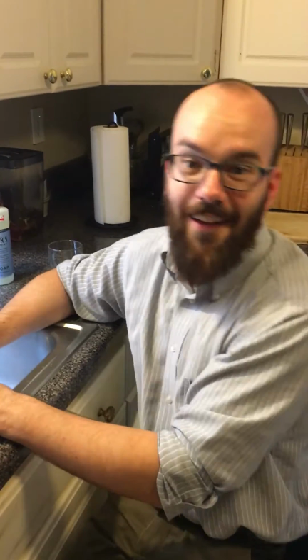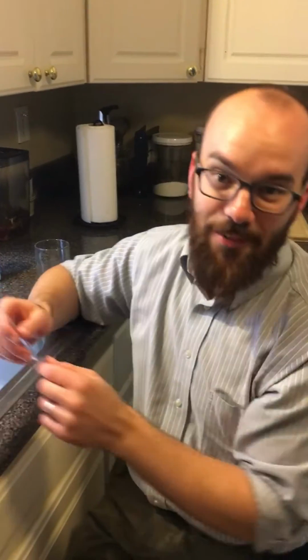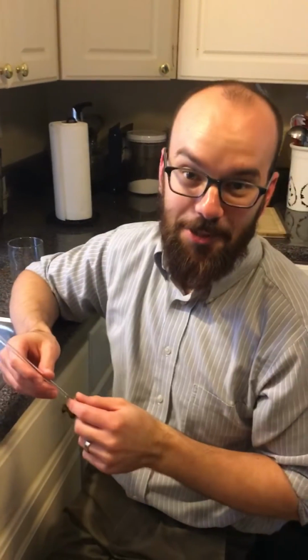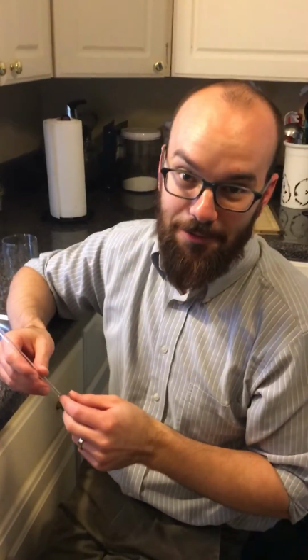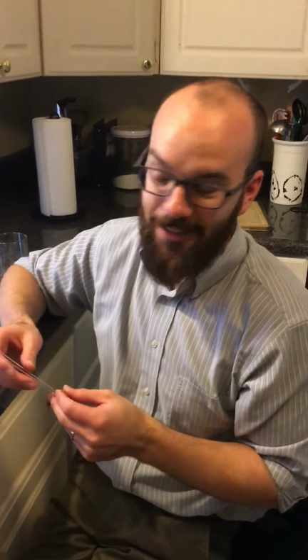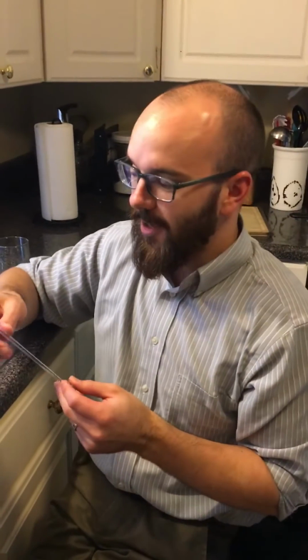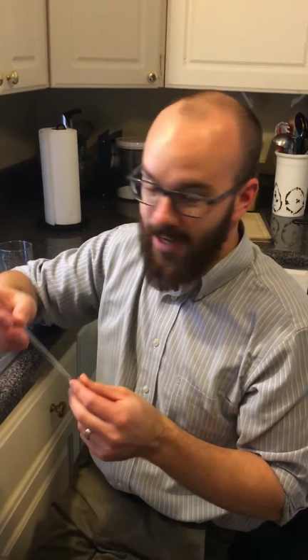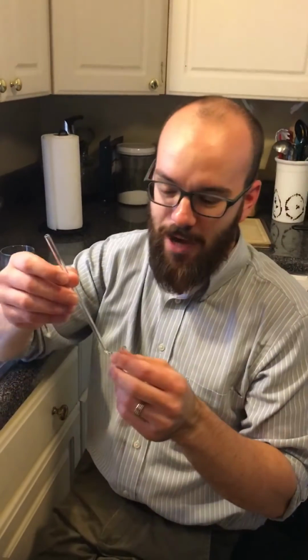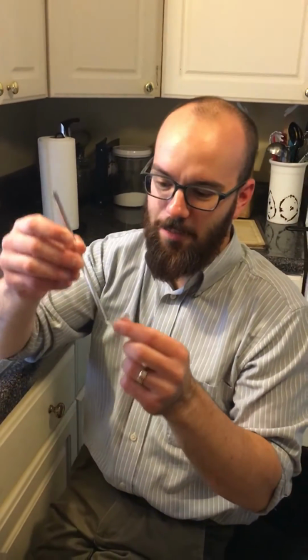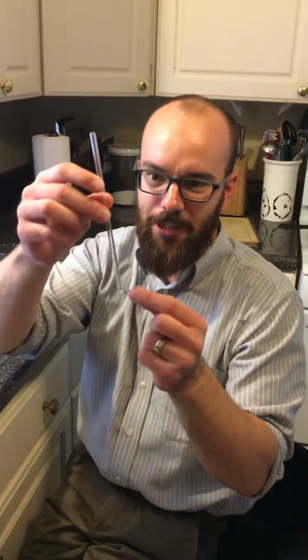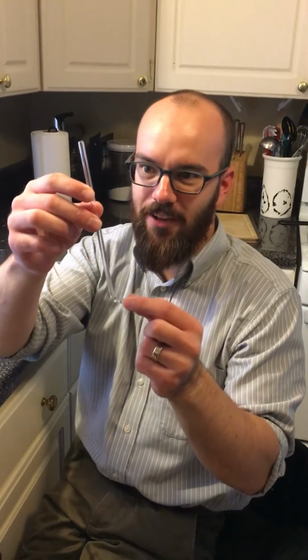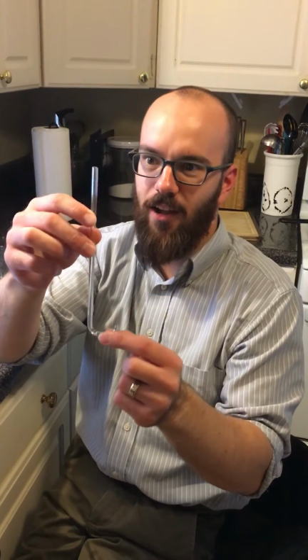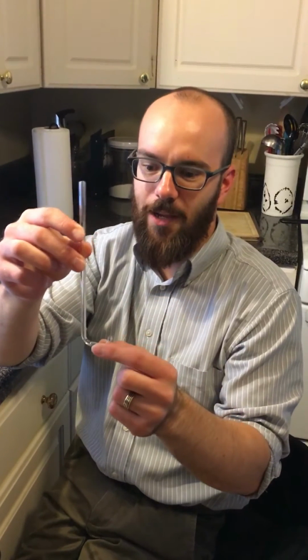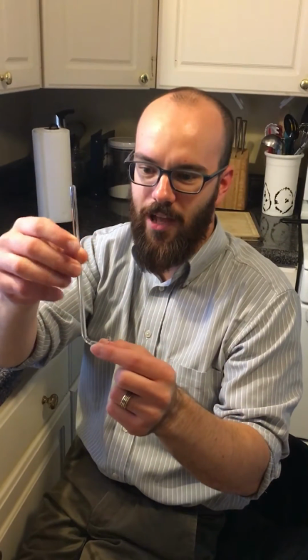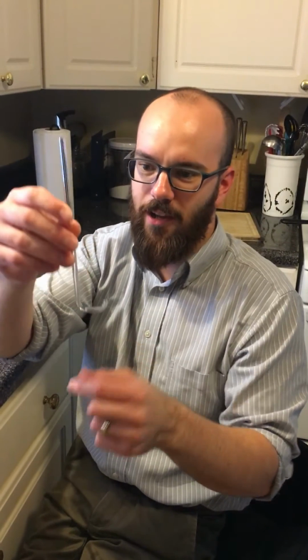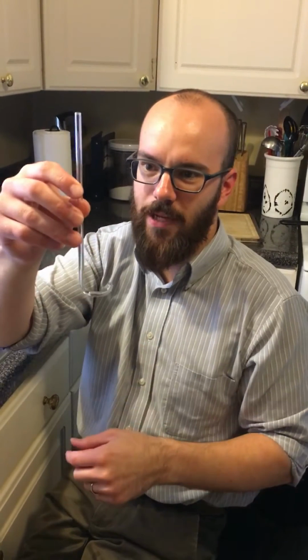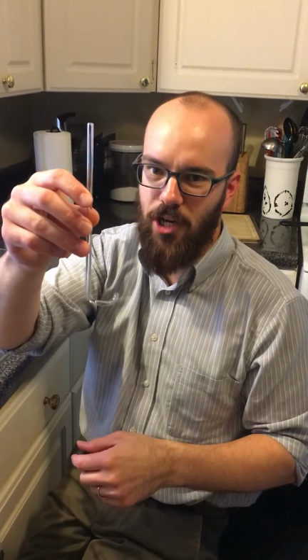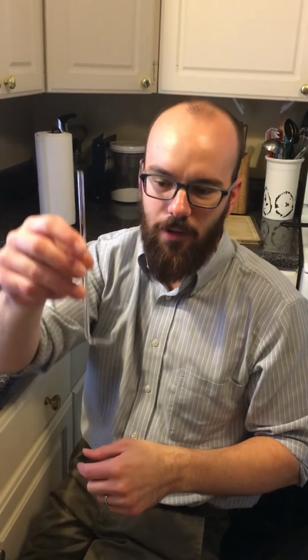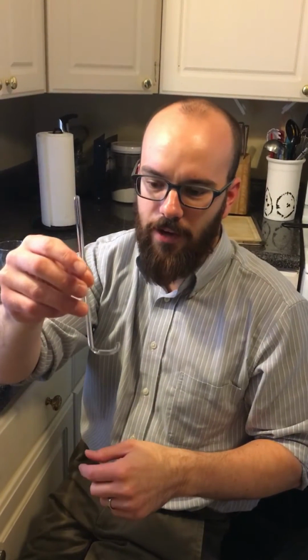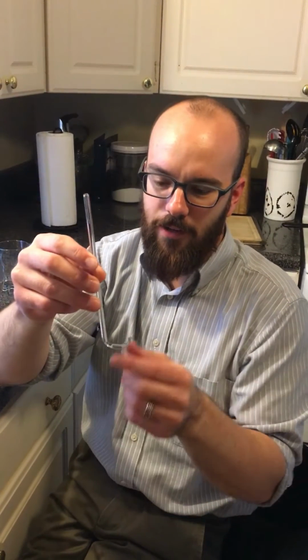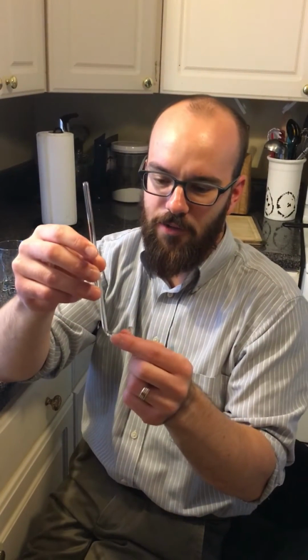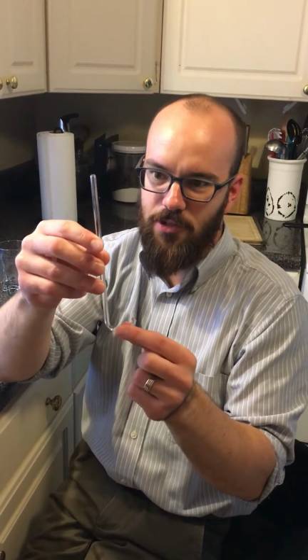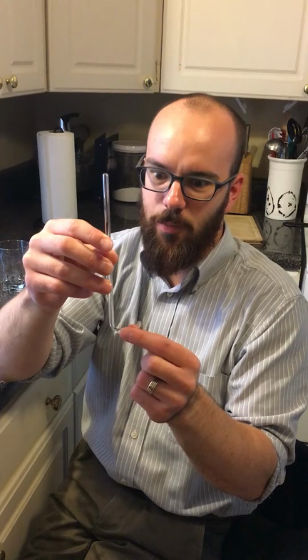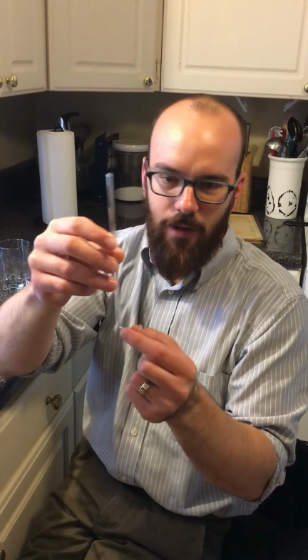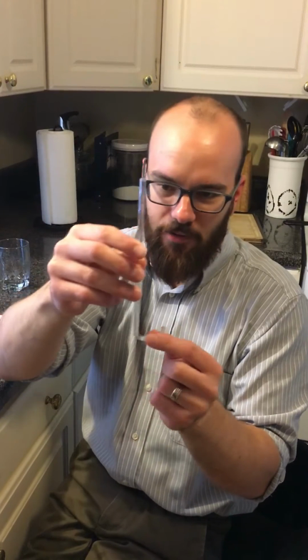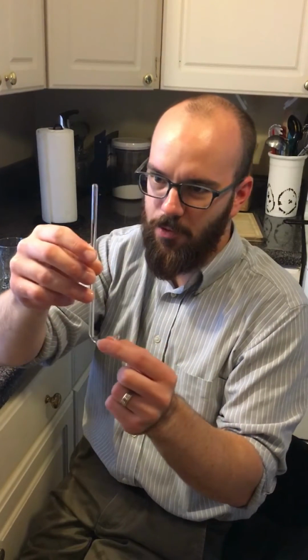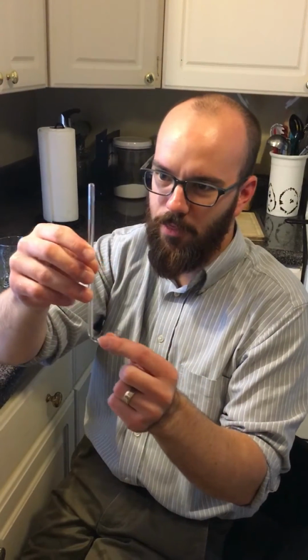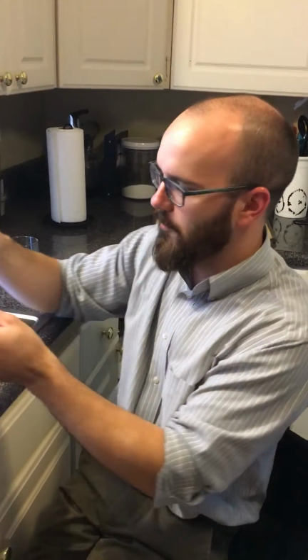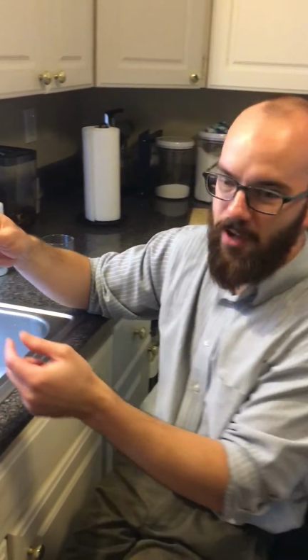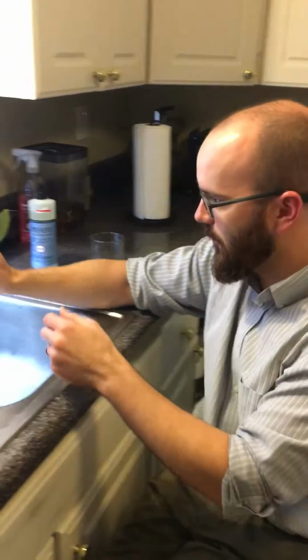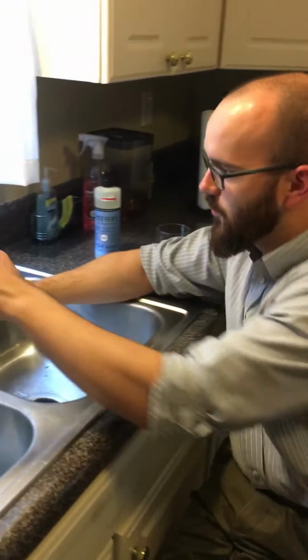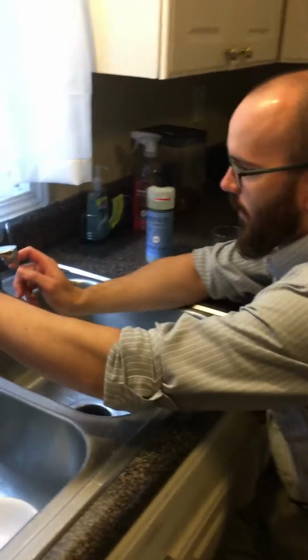I have a science question for you. Today I was practicing bending glass for my chemistry class and I ended up making this shape without any sort of intention to it, but I discovered something cool with the faucet, so check this out.